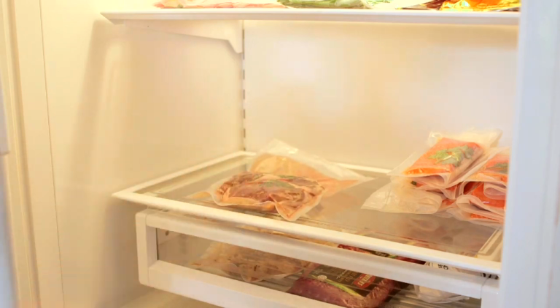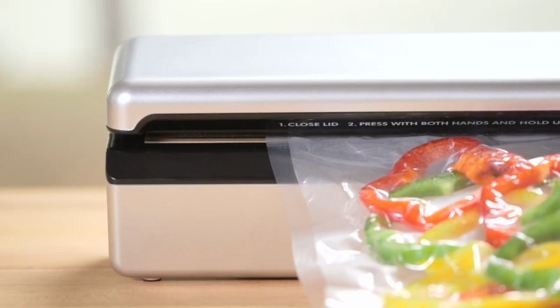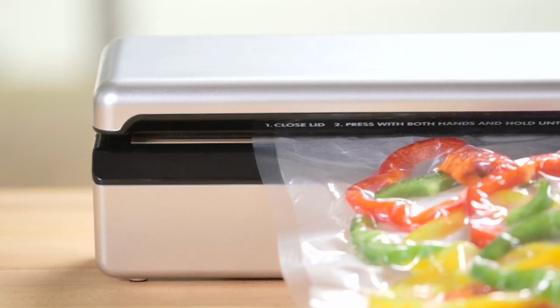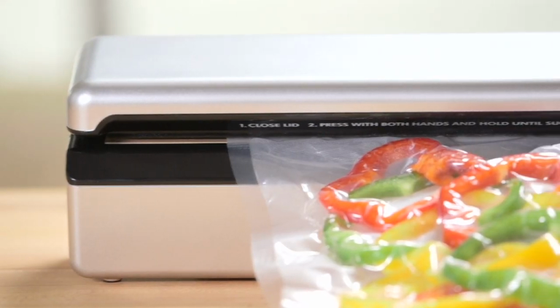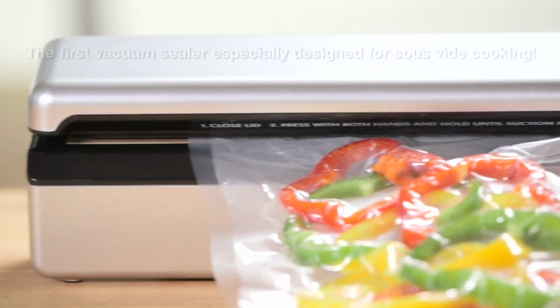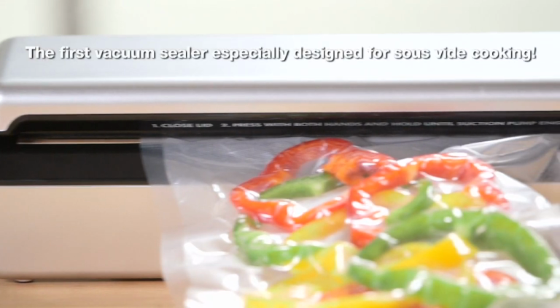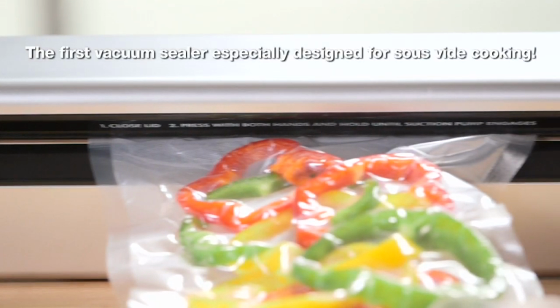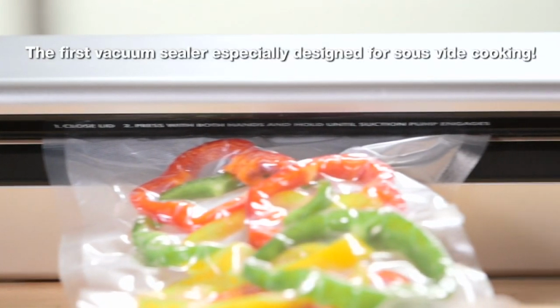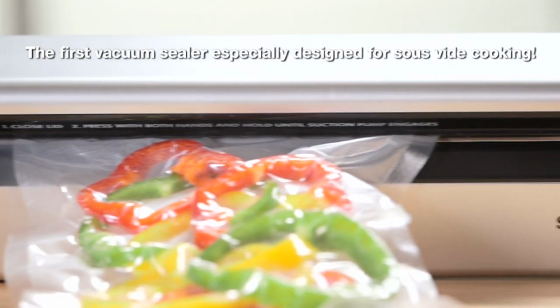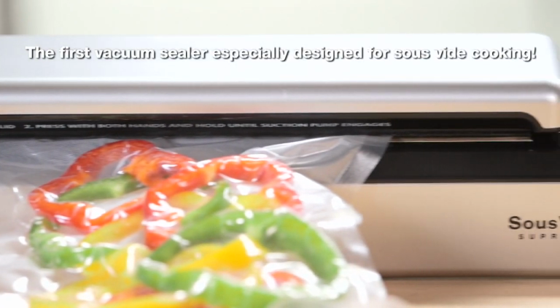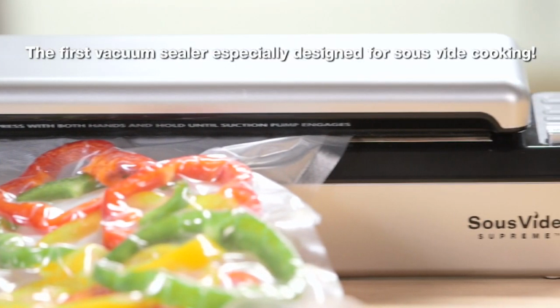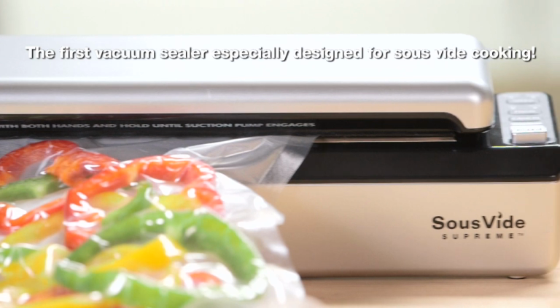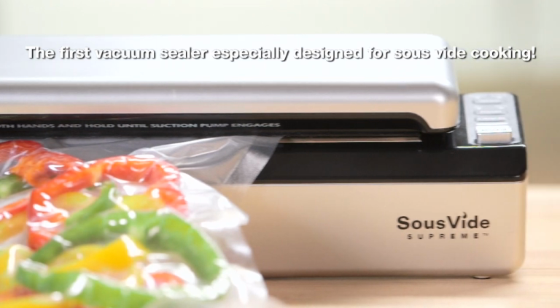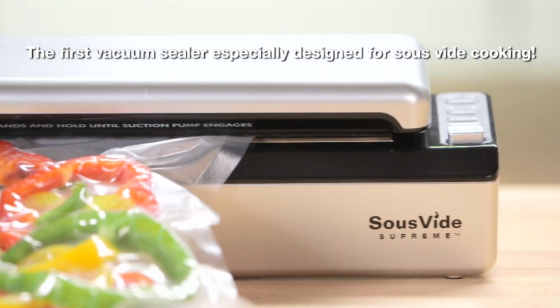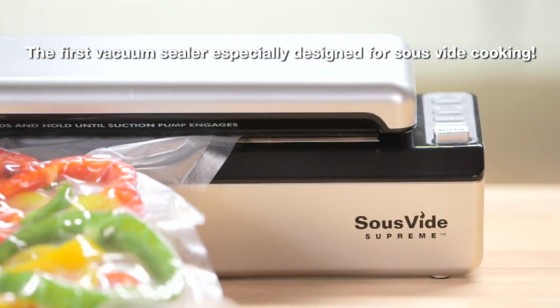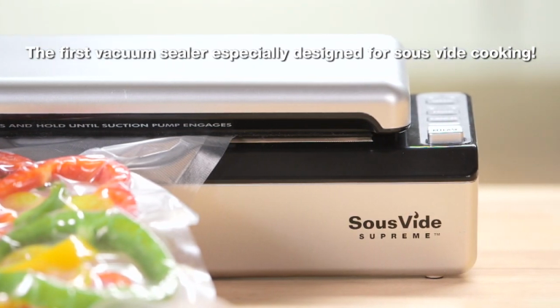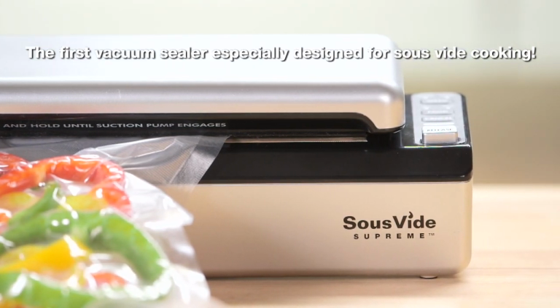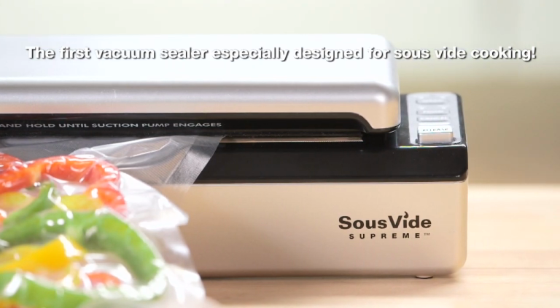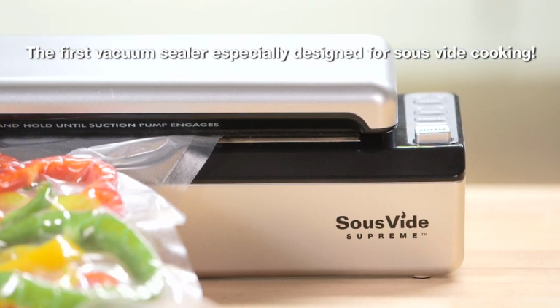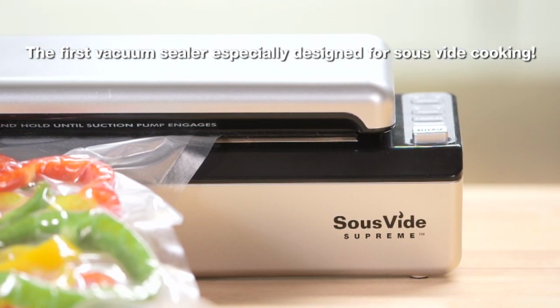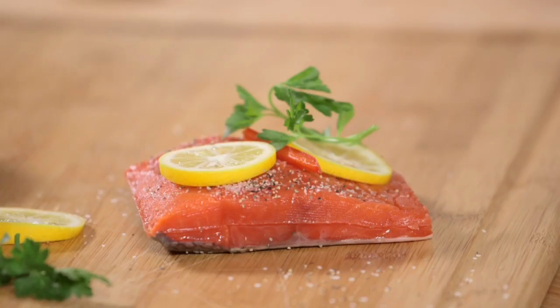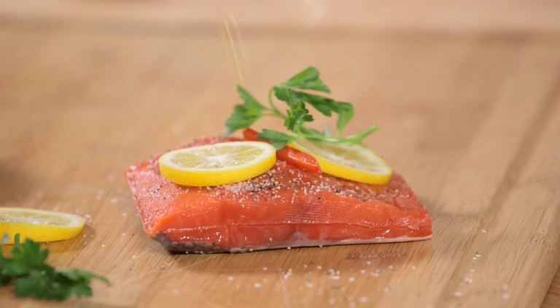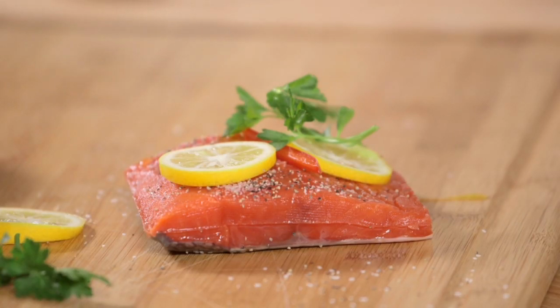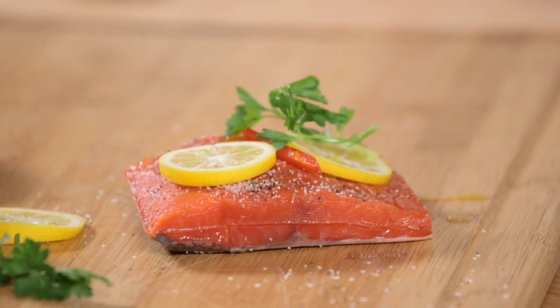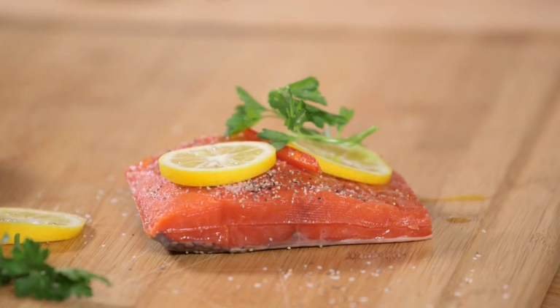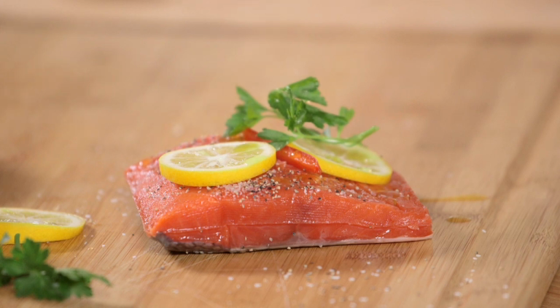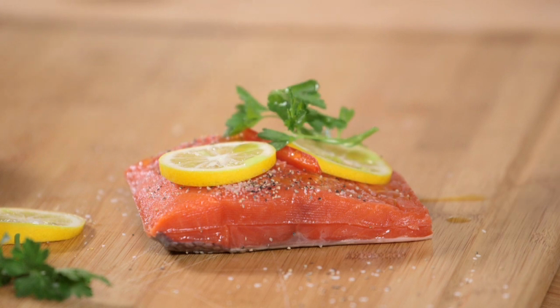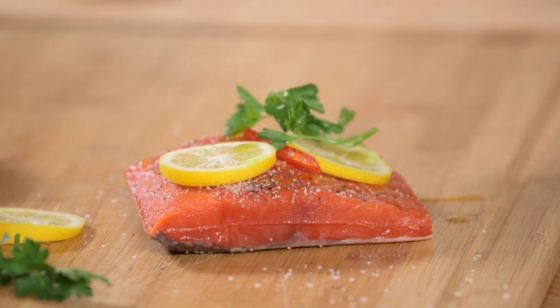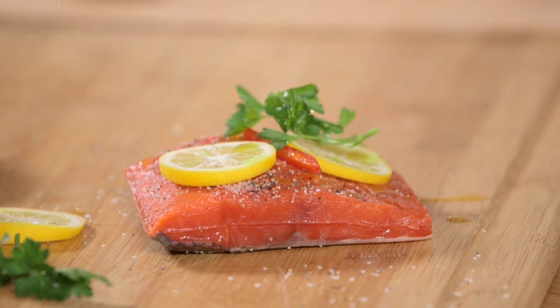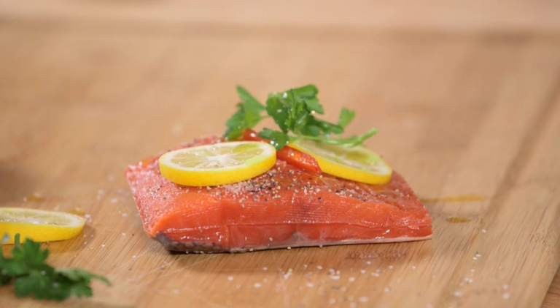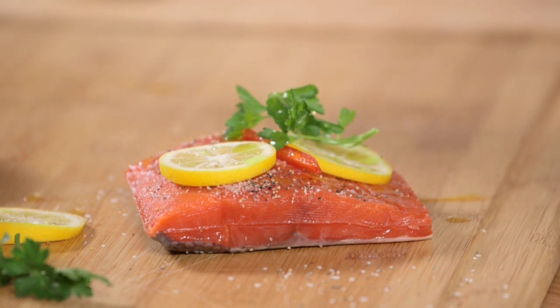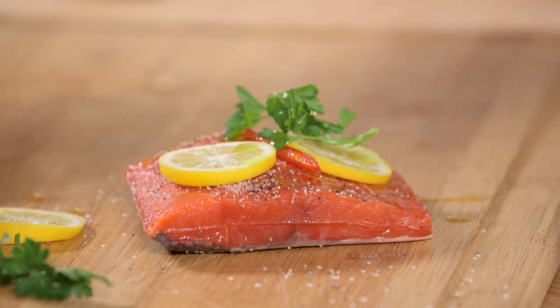The great thing about the Sous Vide Supreme VS3000 is that you can customize the way you seal based on the type of food you're sealing. For example, here we're seasoning salmon with a little salt, pepper, and some olive oil.